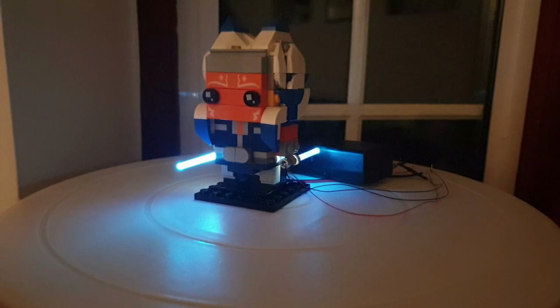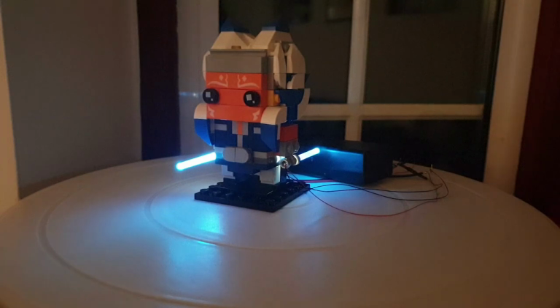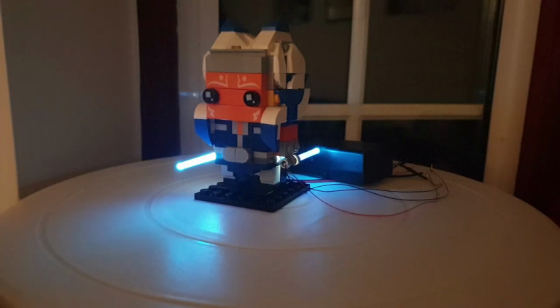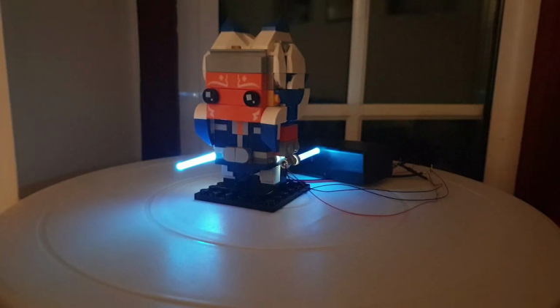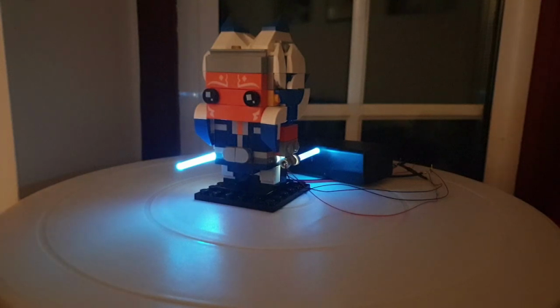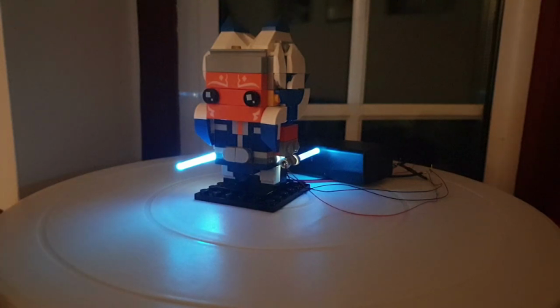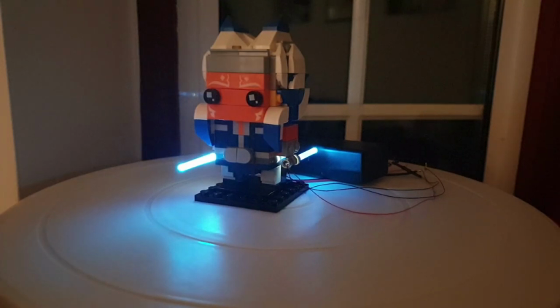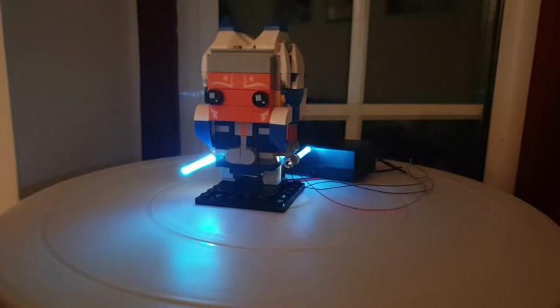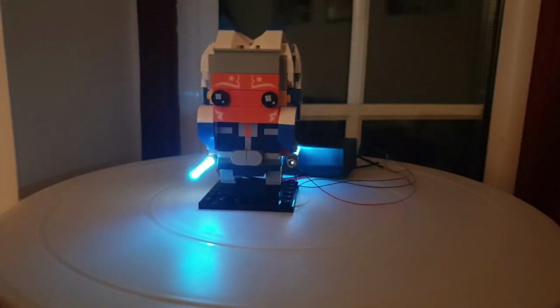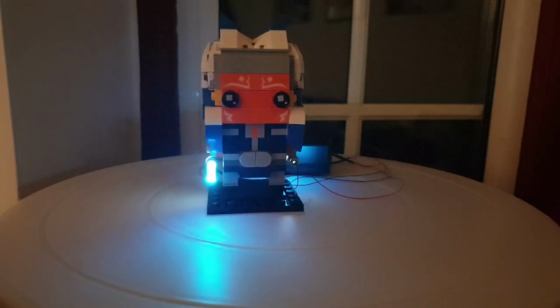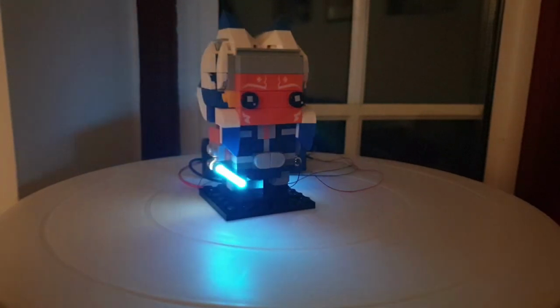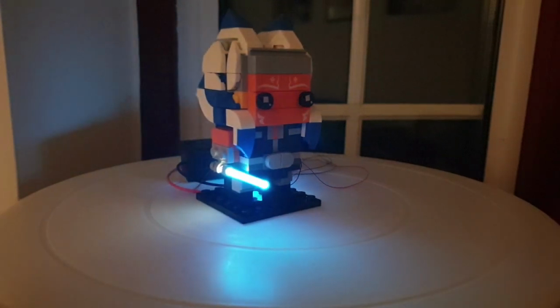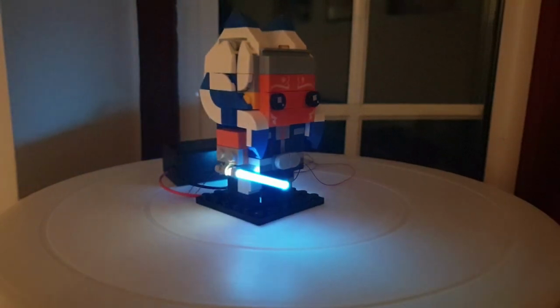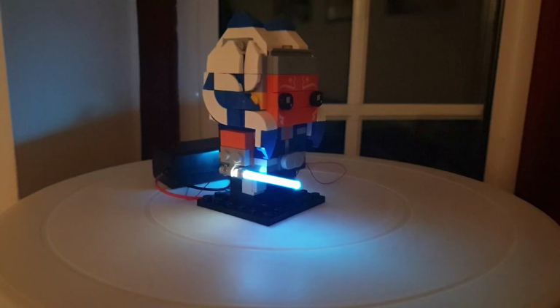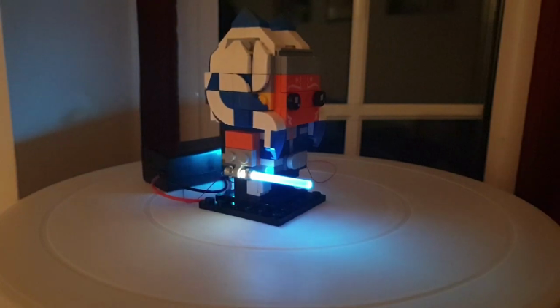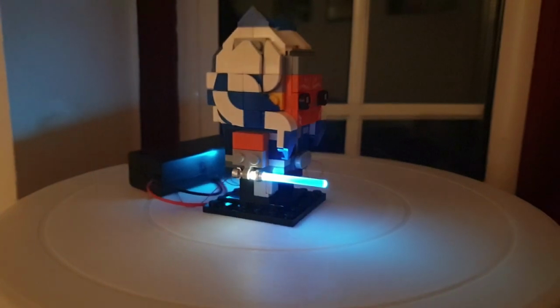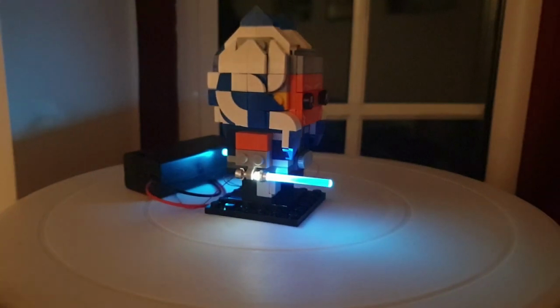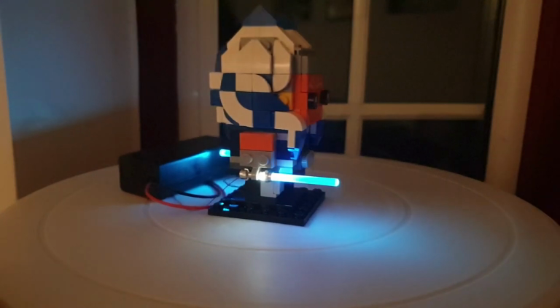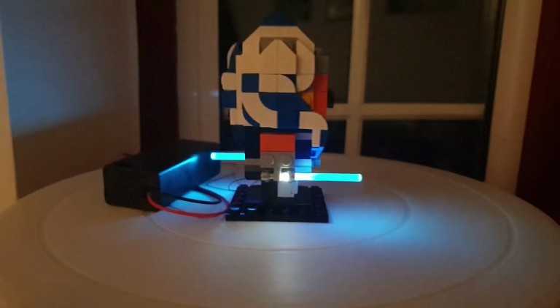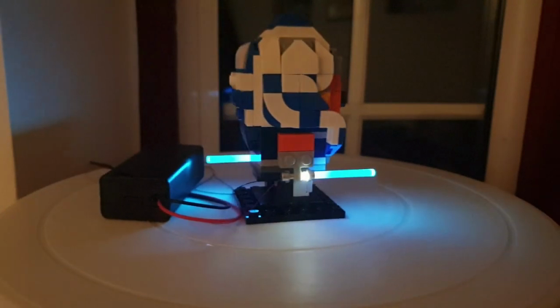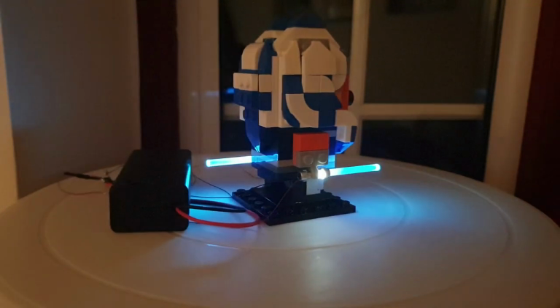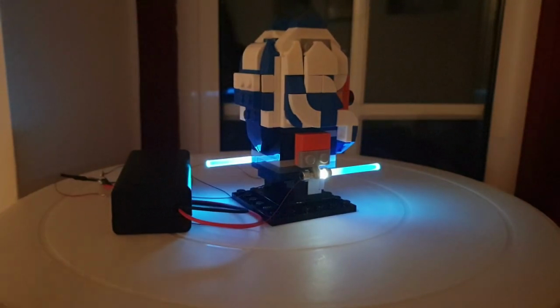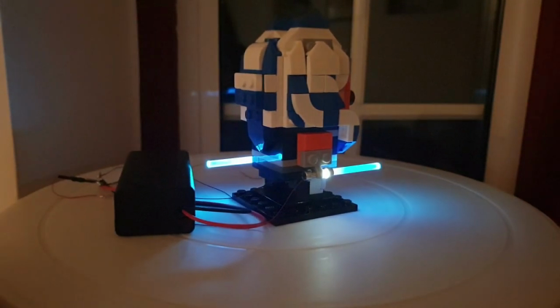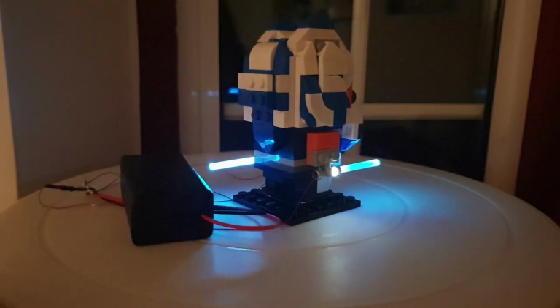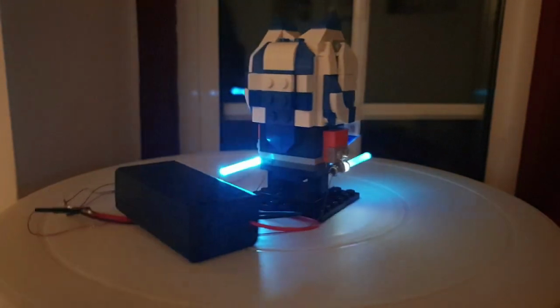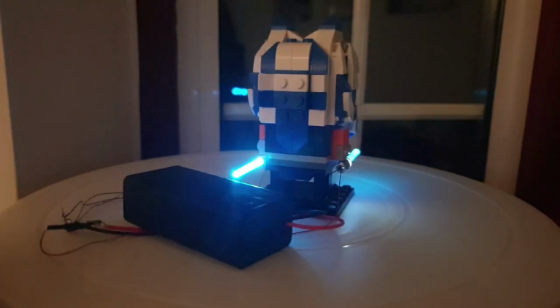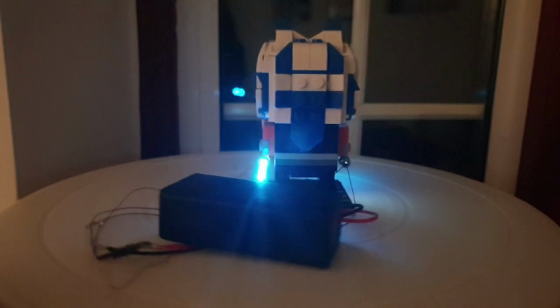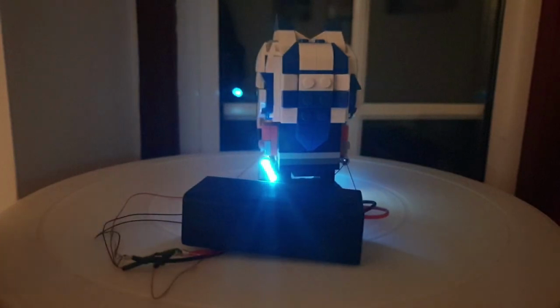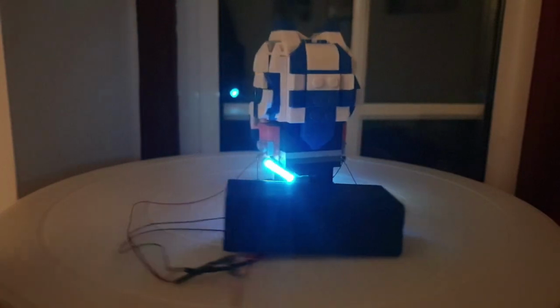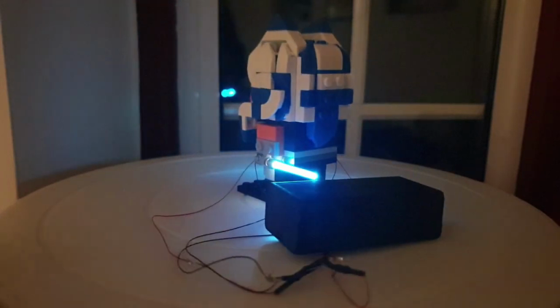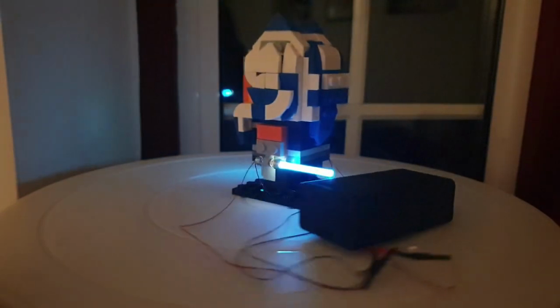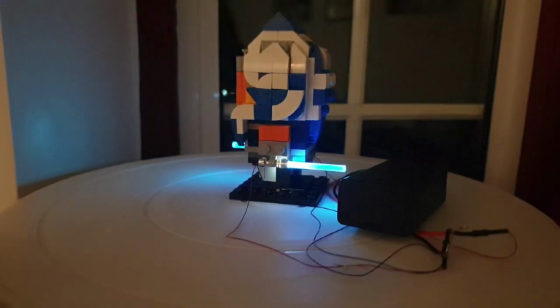G'day everyone, Matt Alder, Family Bricks here. I'm going to show you today how you can take the Ahsoka brick head with the lightsabers which came standard and just by adding a few micro LEDs and a 9 volt battery pack, you can achieve this.